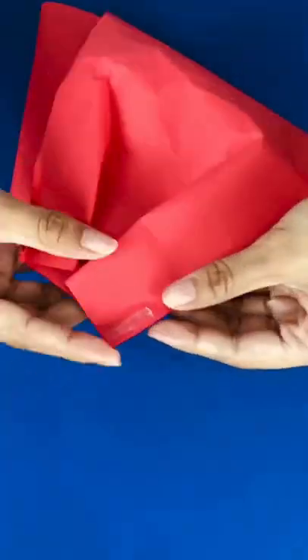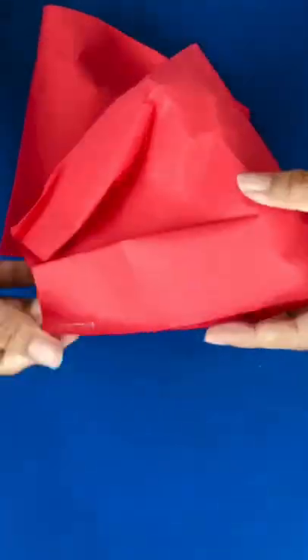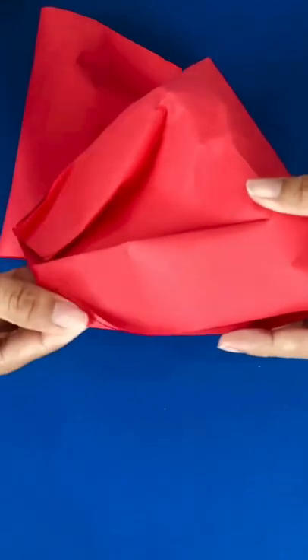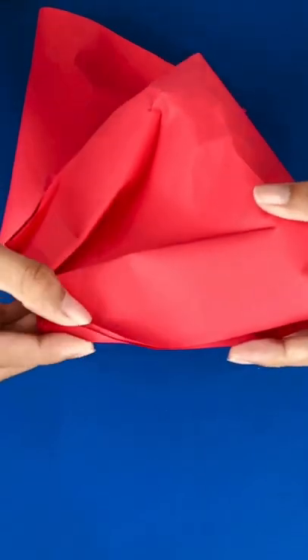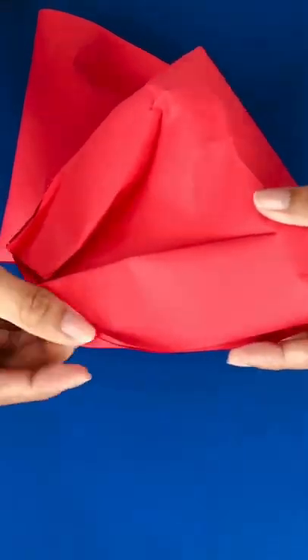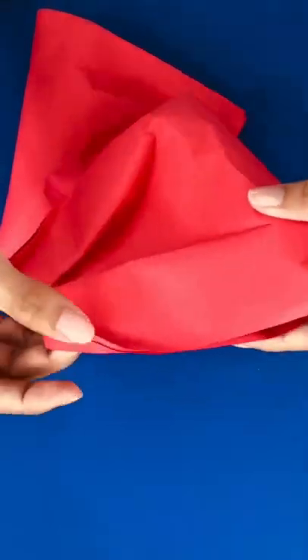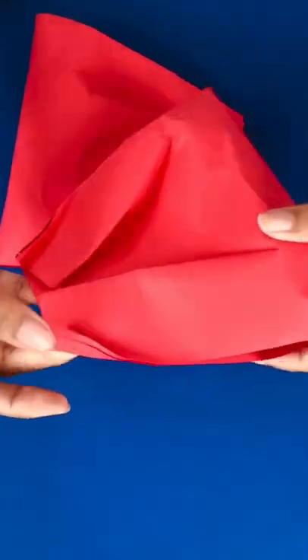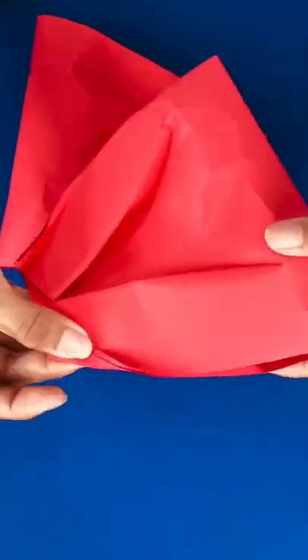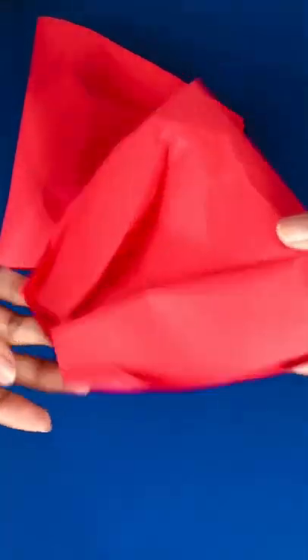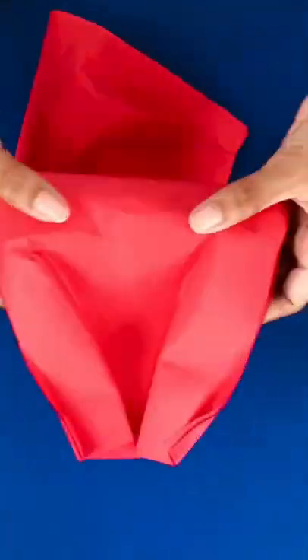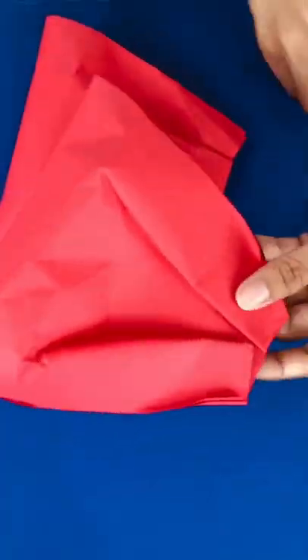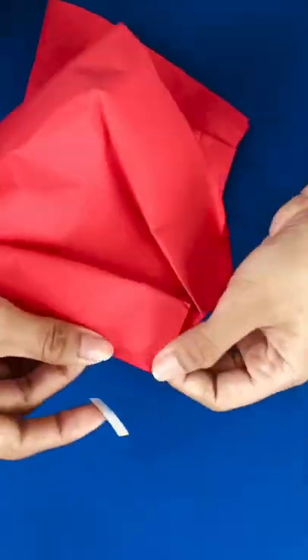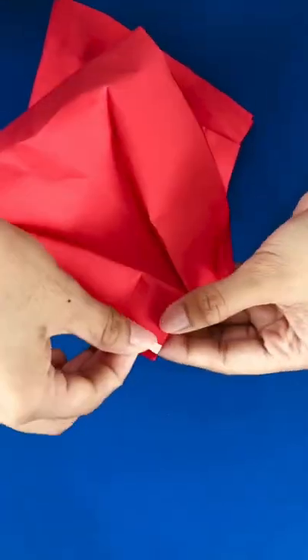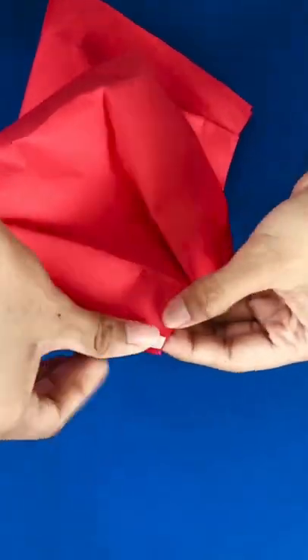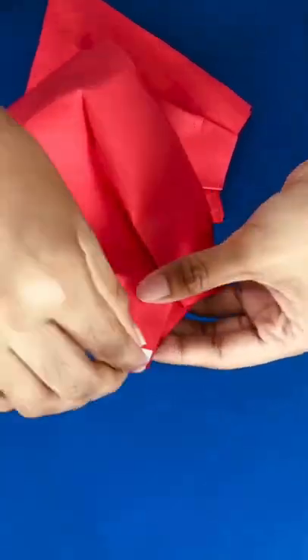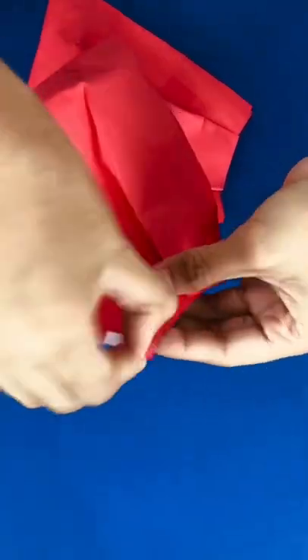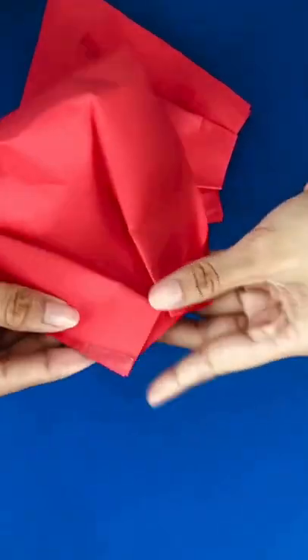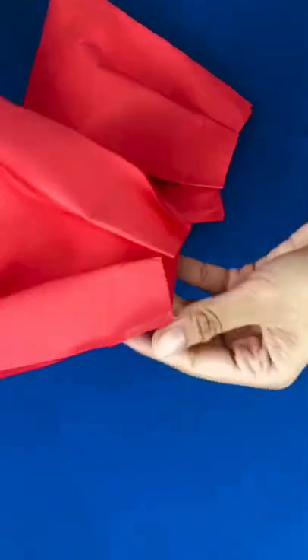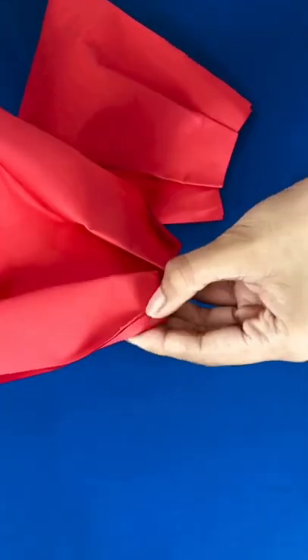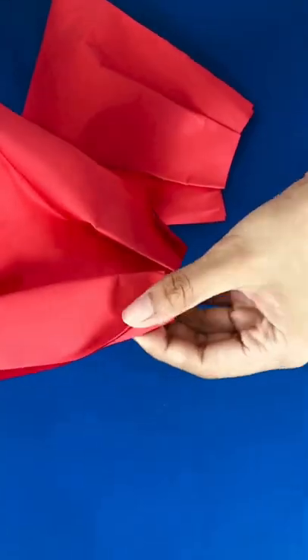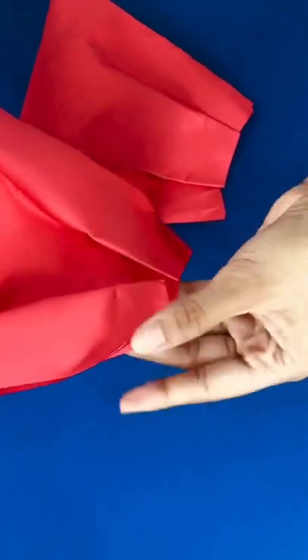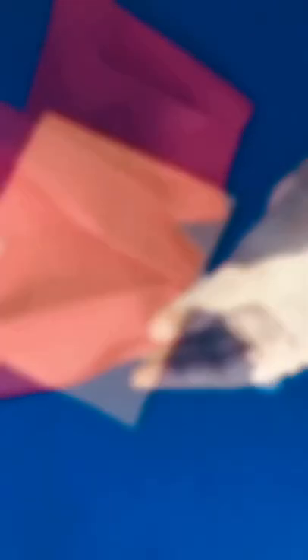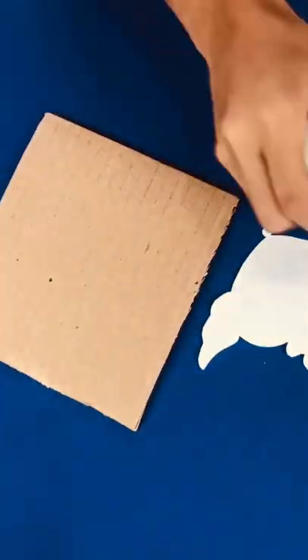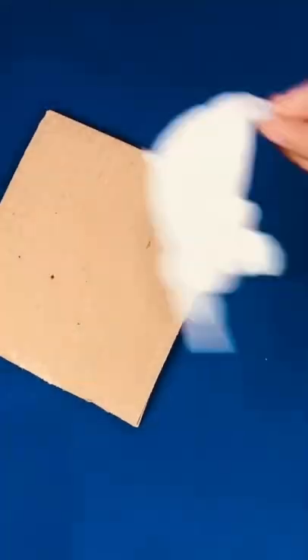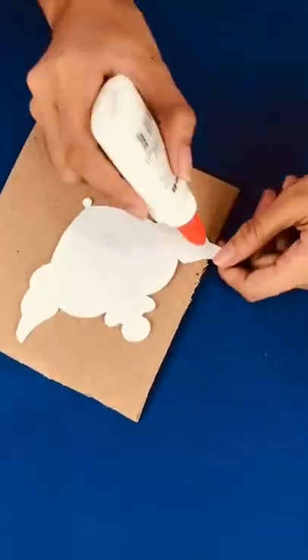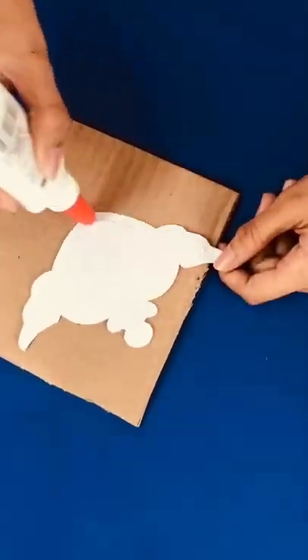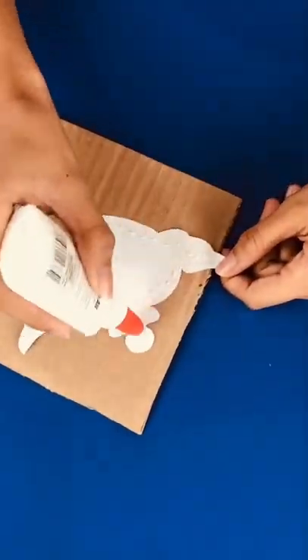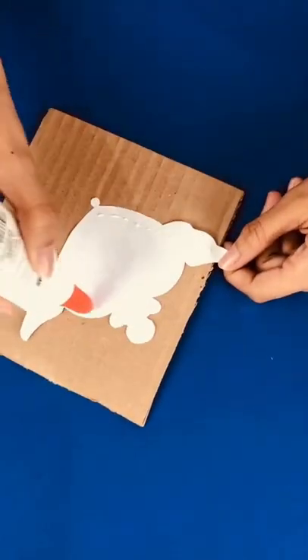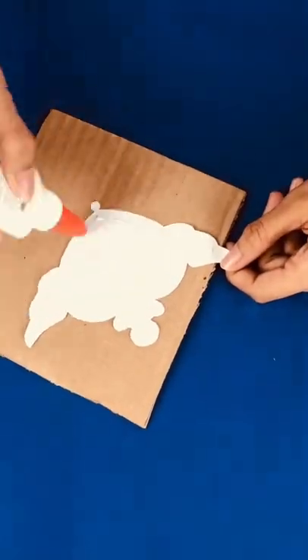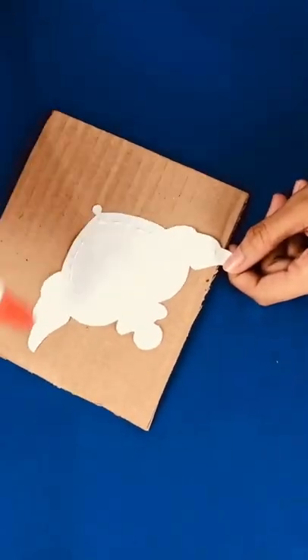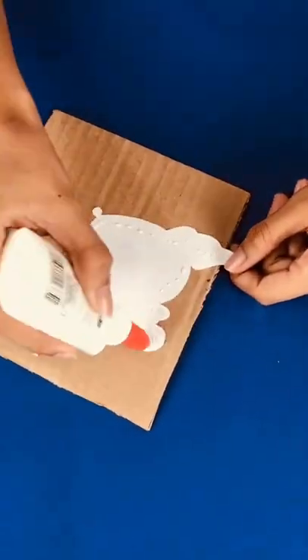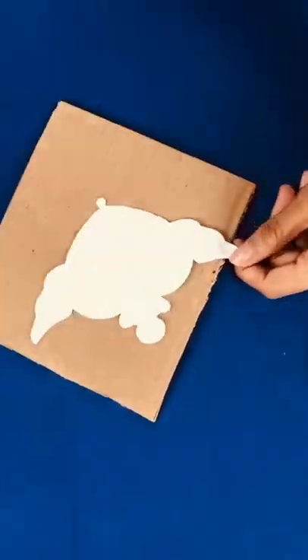Second, for the brooch part, I printed the picture for the brooch, cut it, and use a folder to make it a little harder.